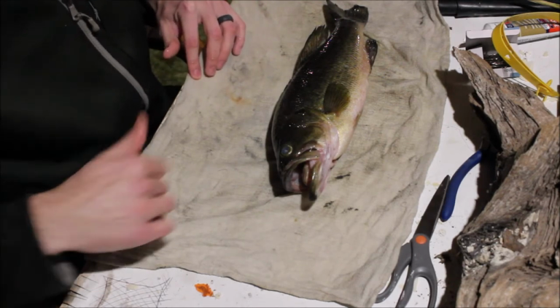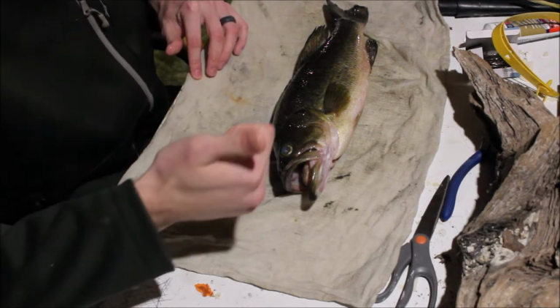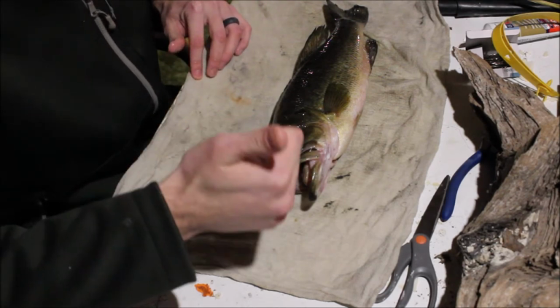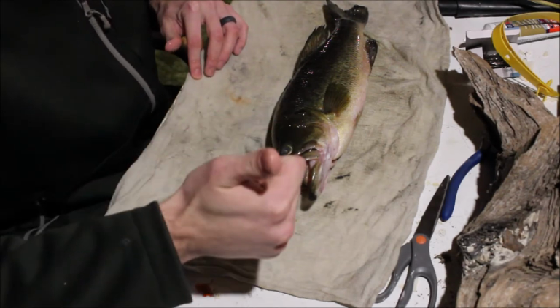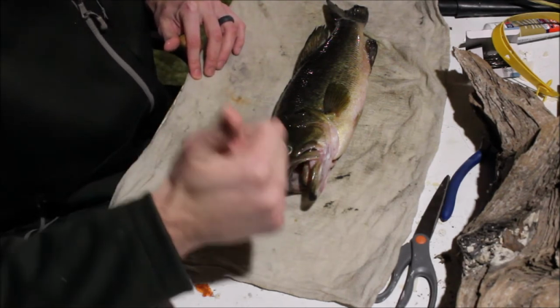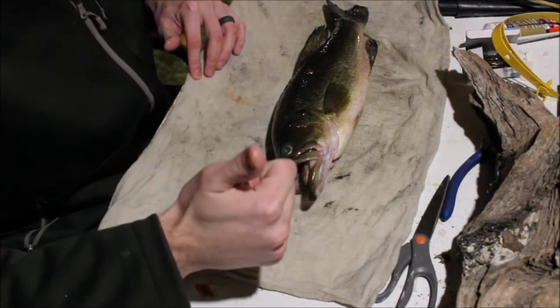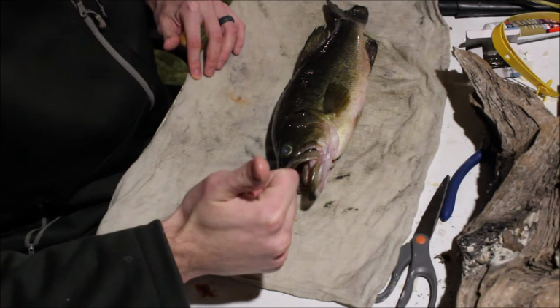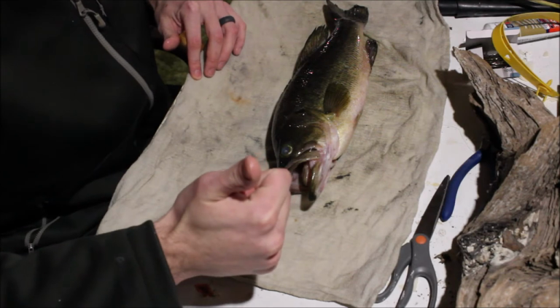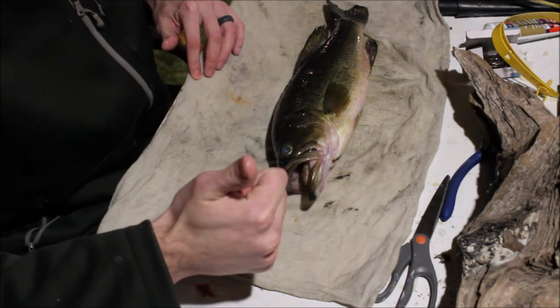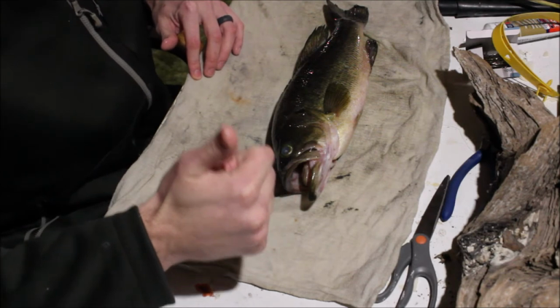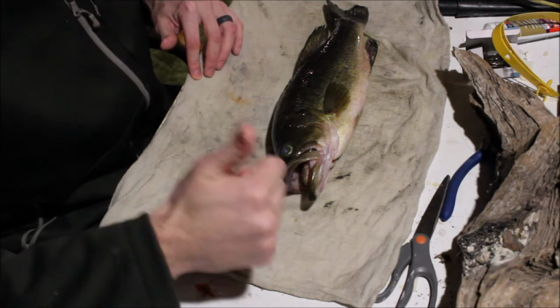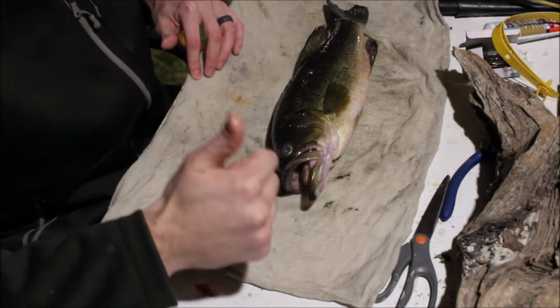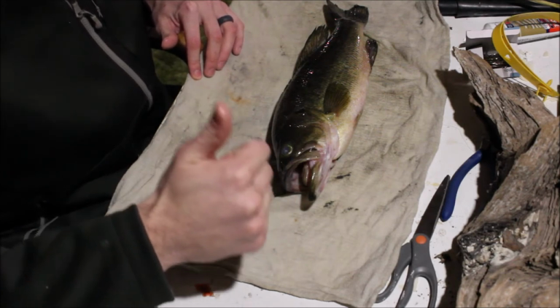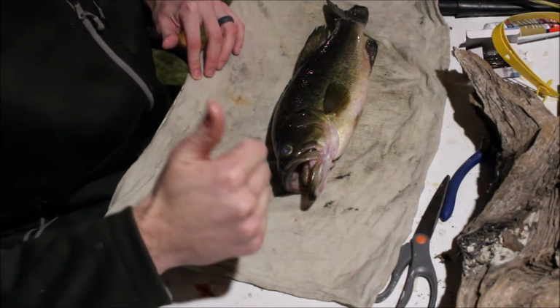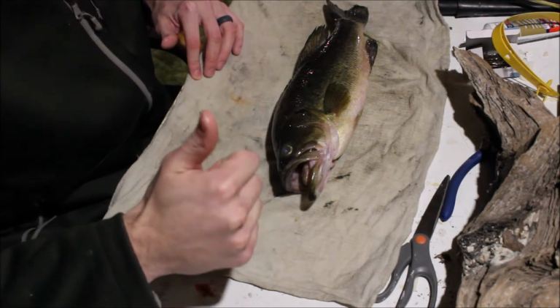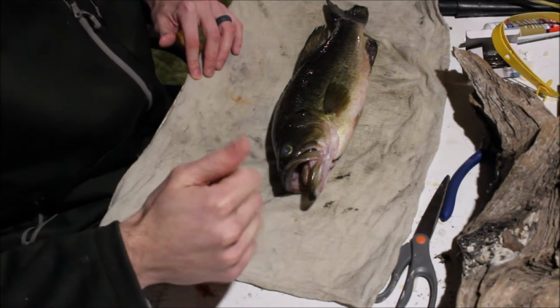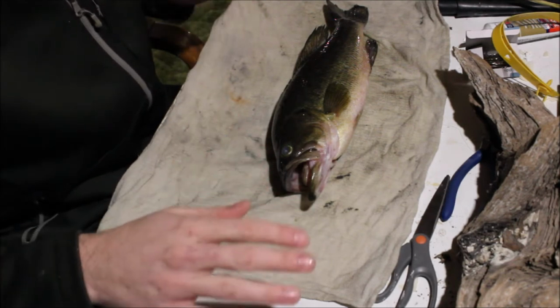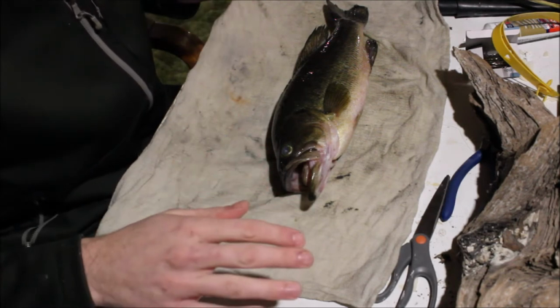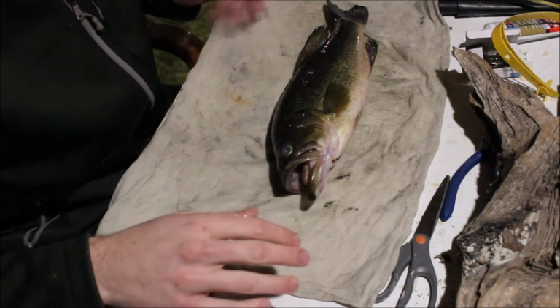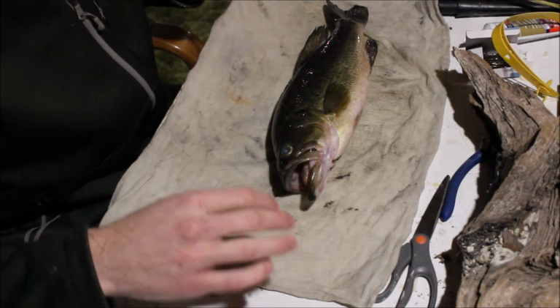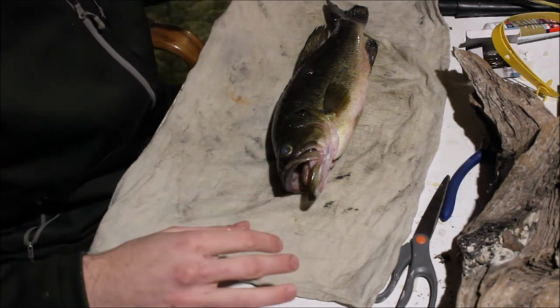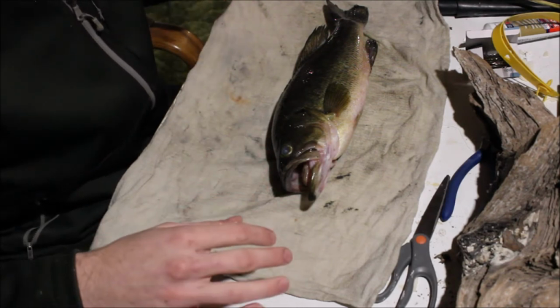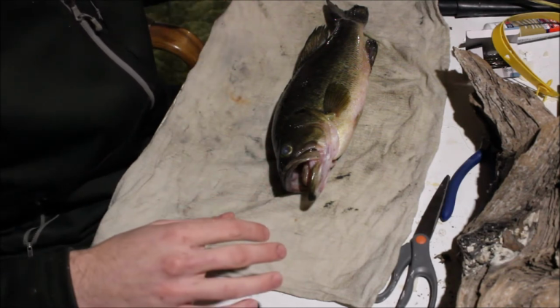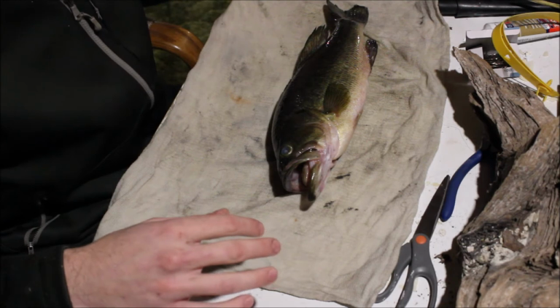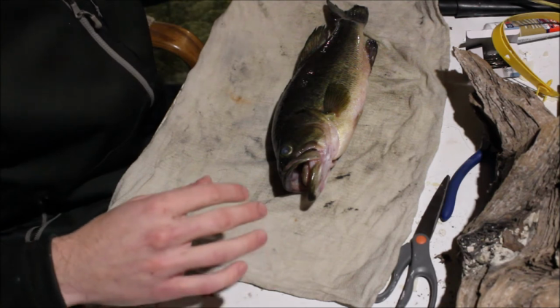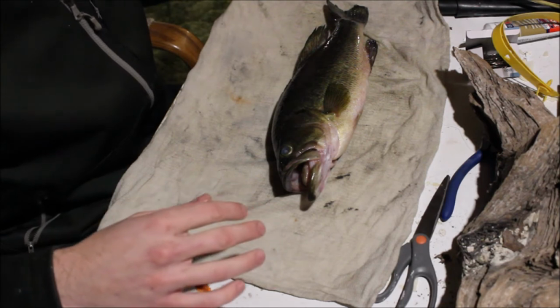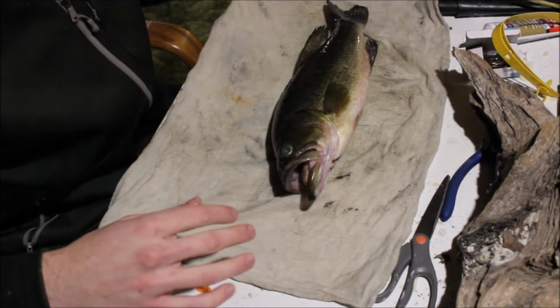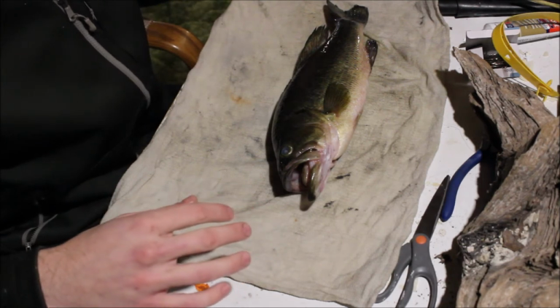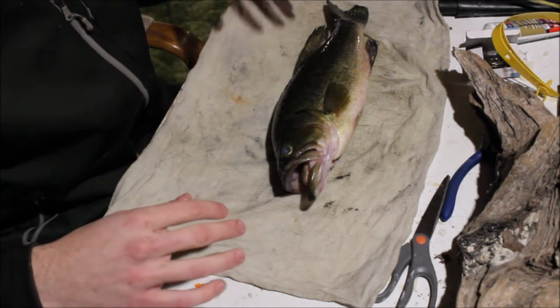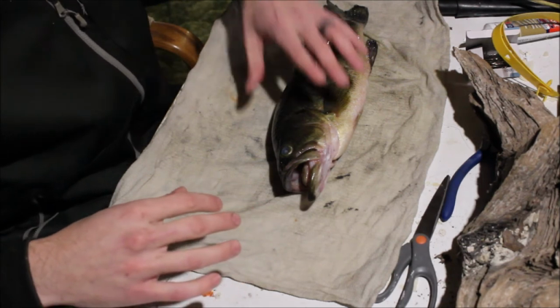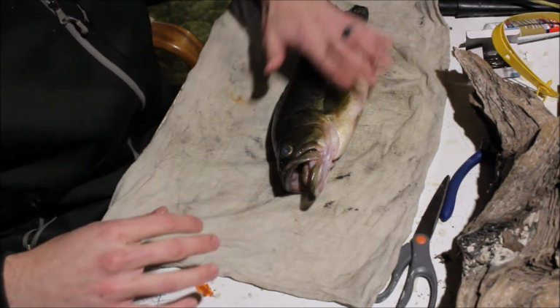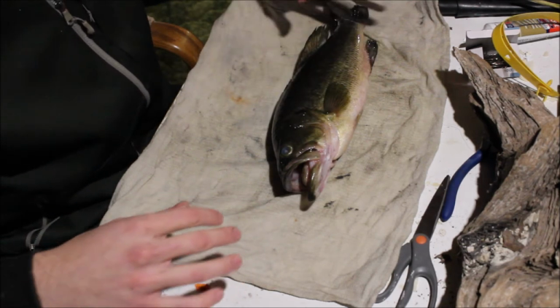One thing, ideally, is to get a picture of that fish right away to get the natural colors of the fish. After you catch a fish, a lot of times the colors will fade out.